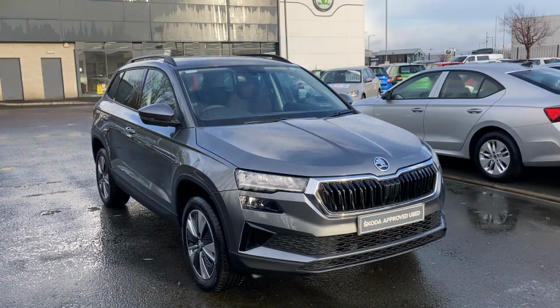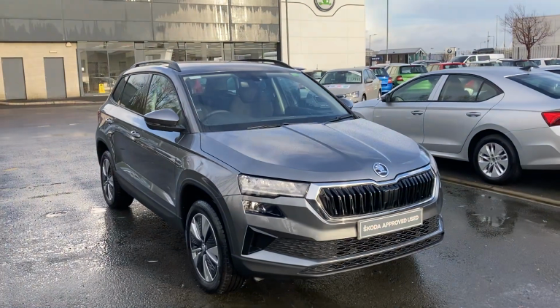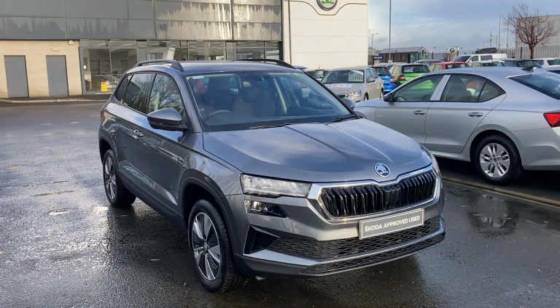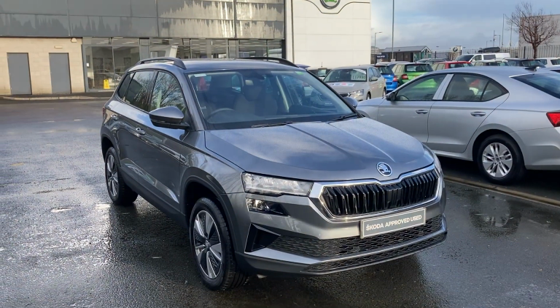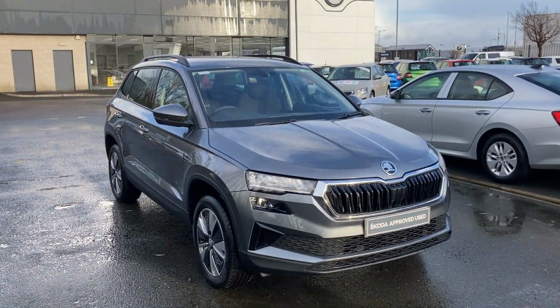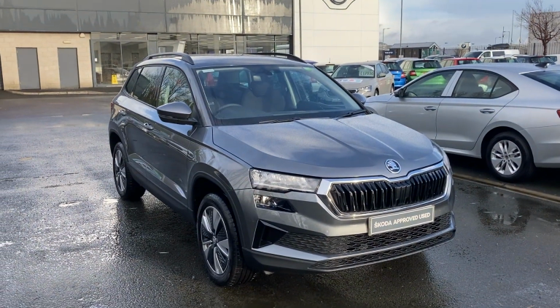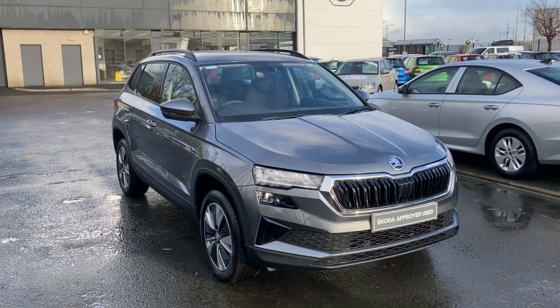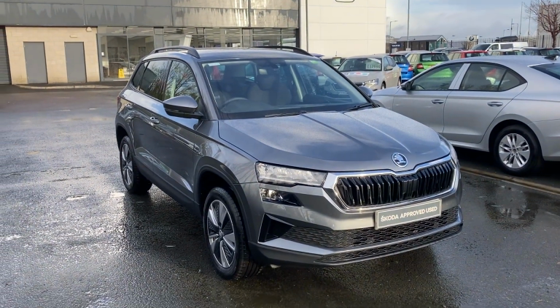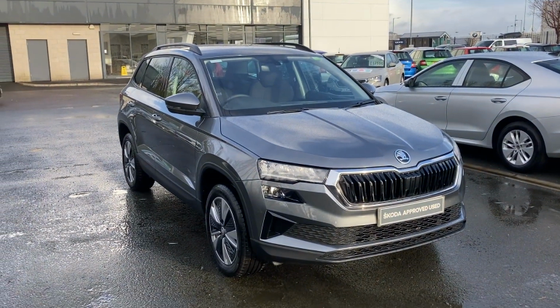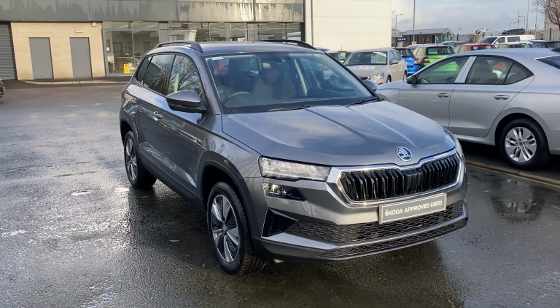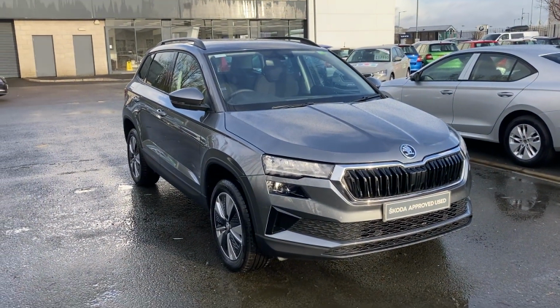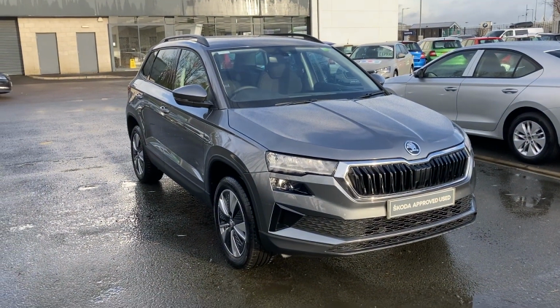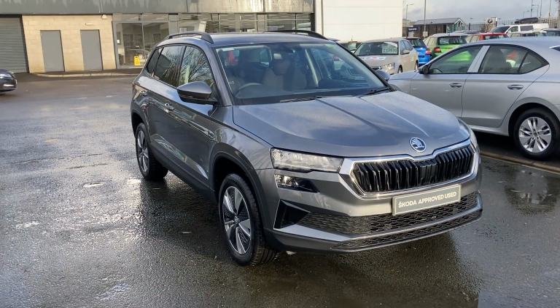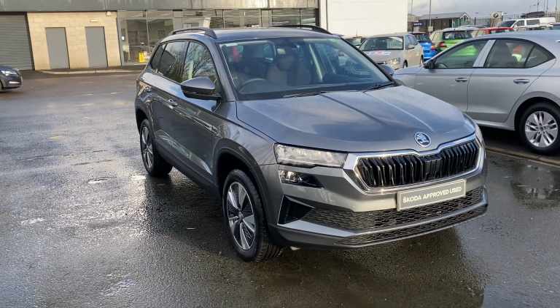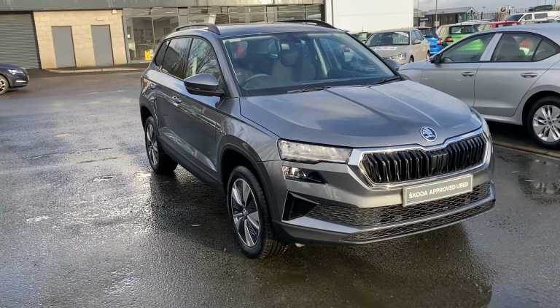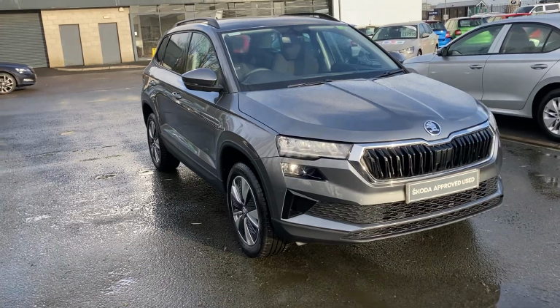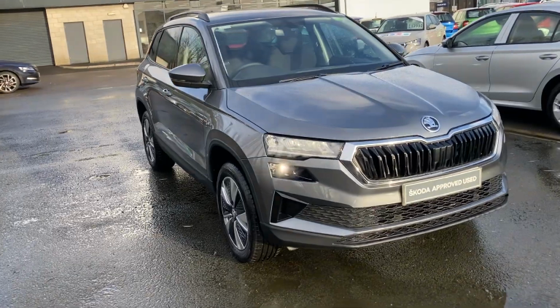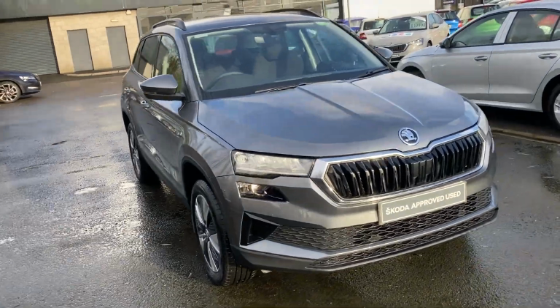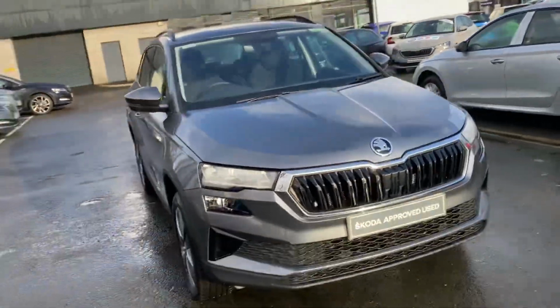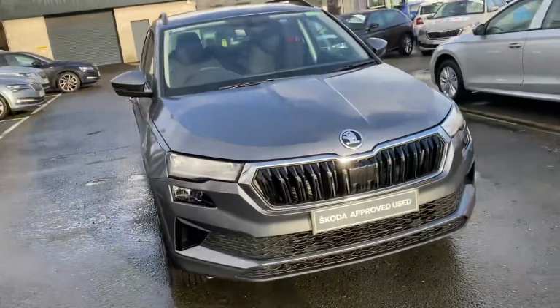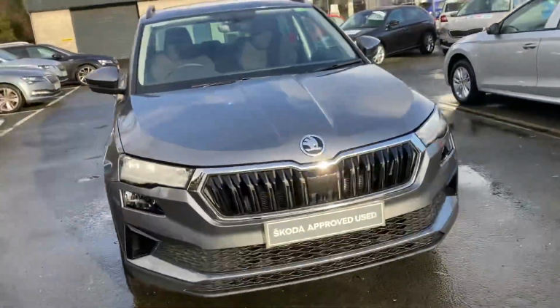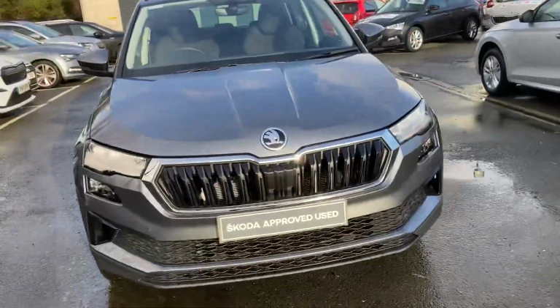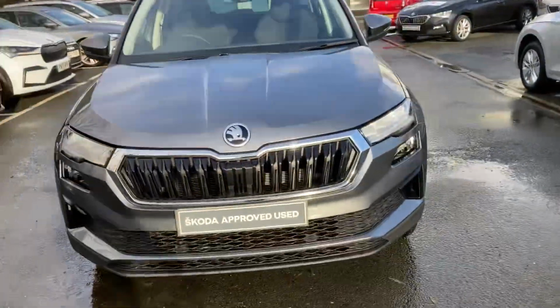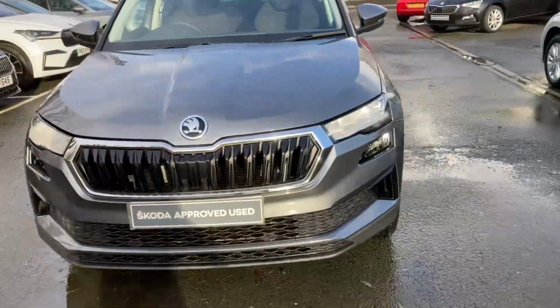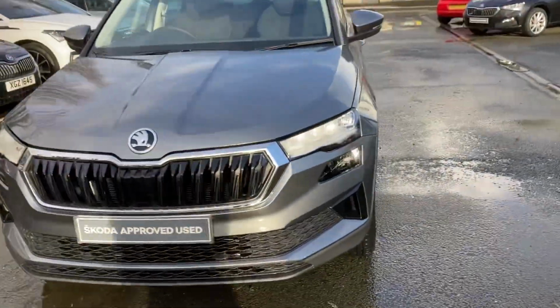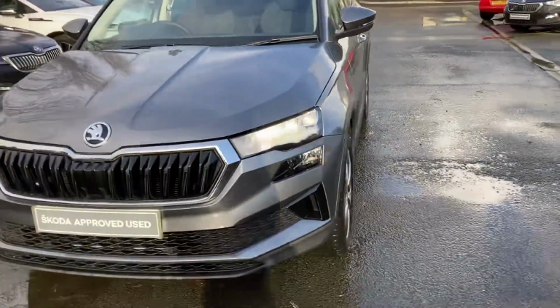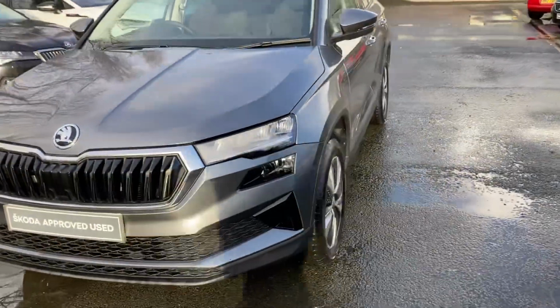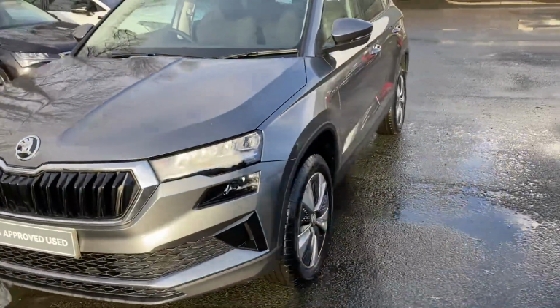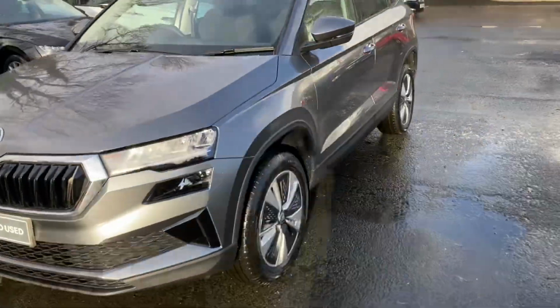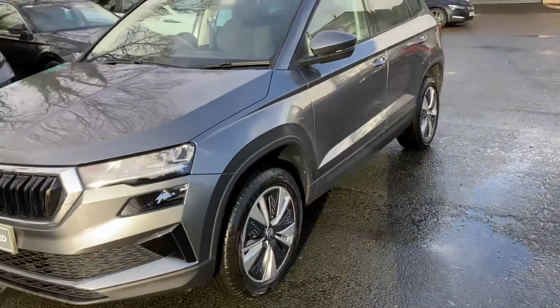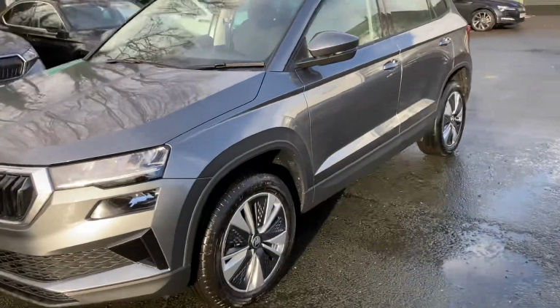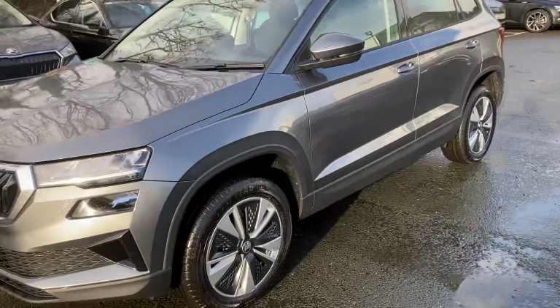Good afternoon, welcome to our forecourt at Mervyn Stewart Skoda Belfast. Here to show you a beautiful car — the Skoda Karoq SE, finished off in beautiful graphite grey.